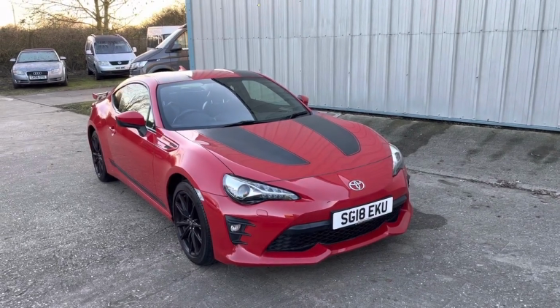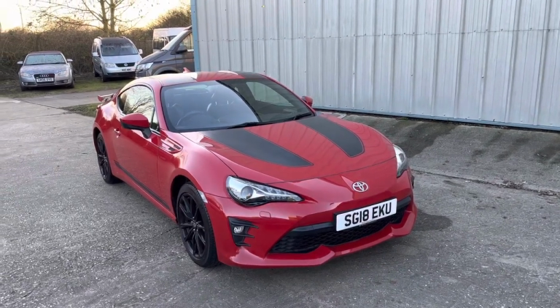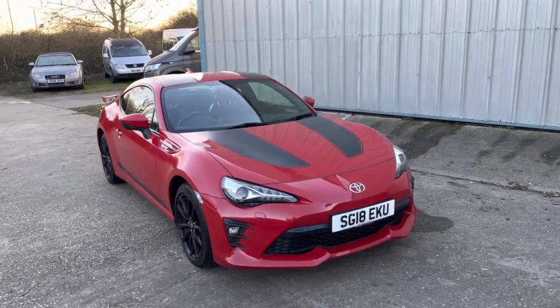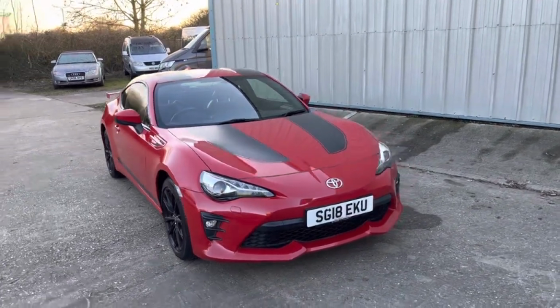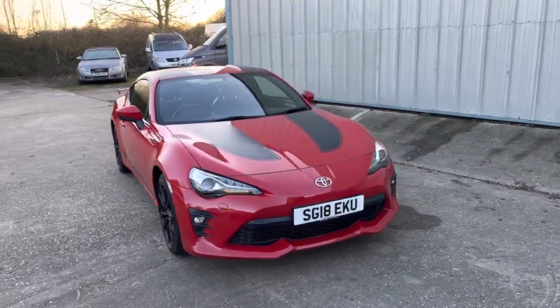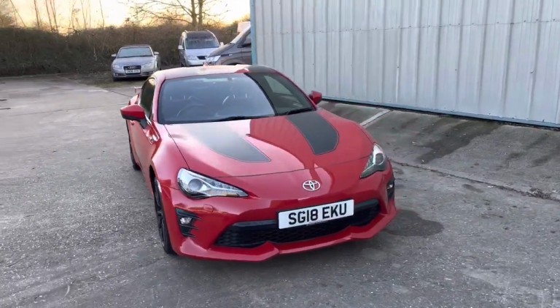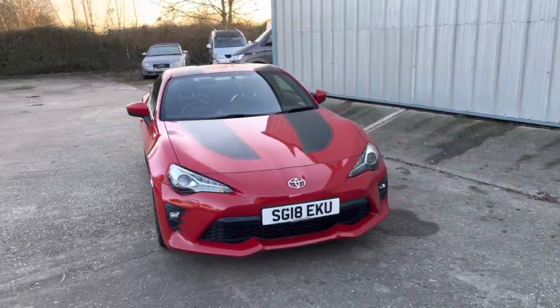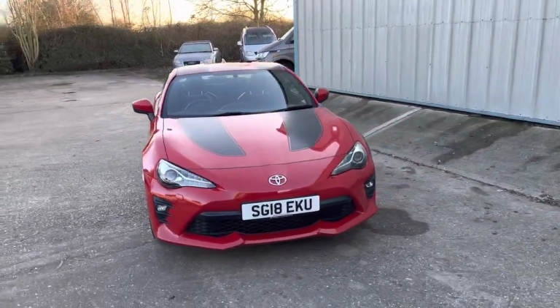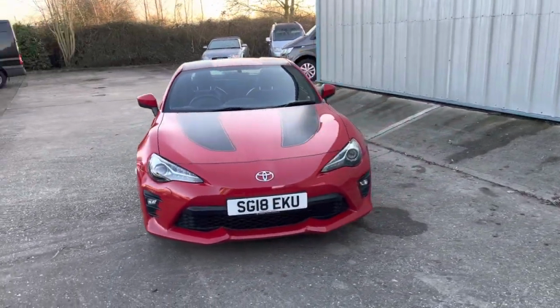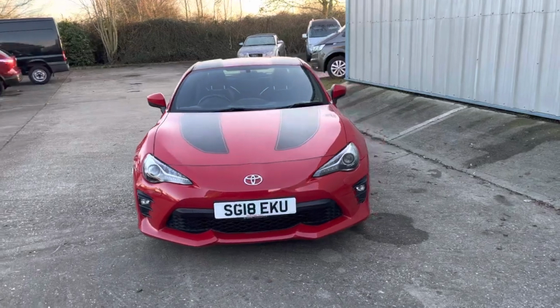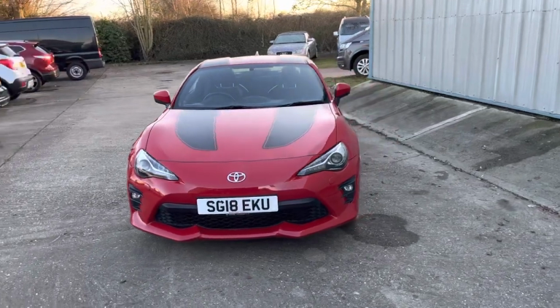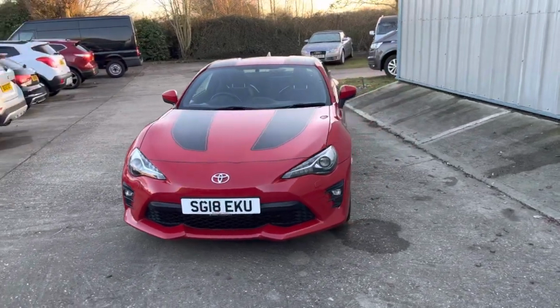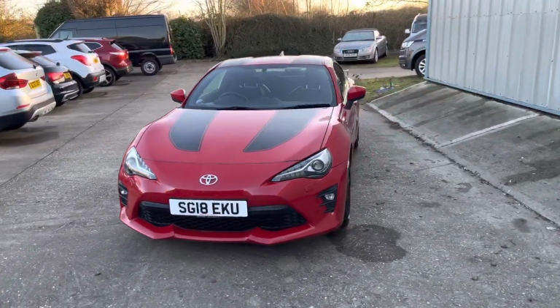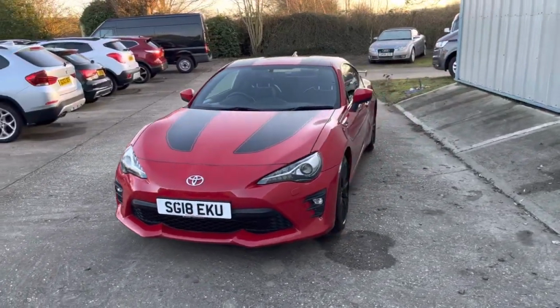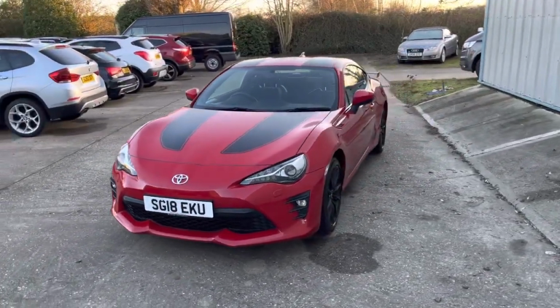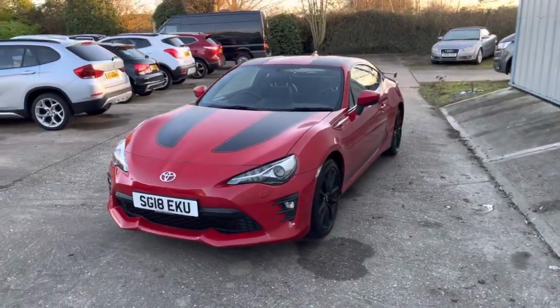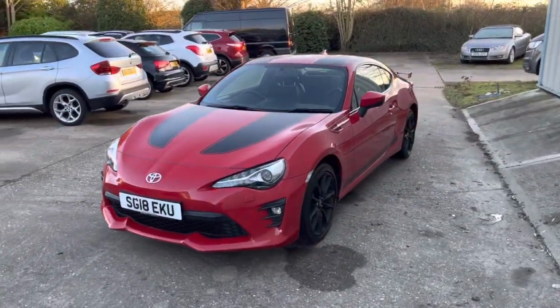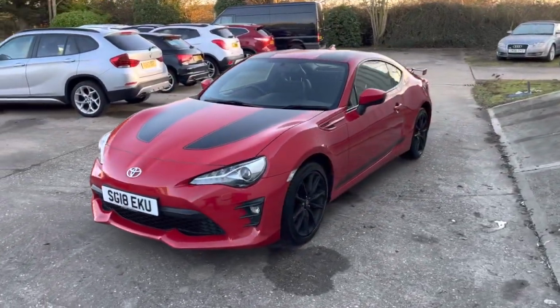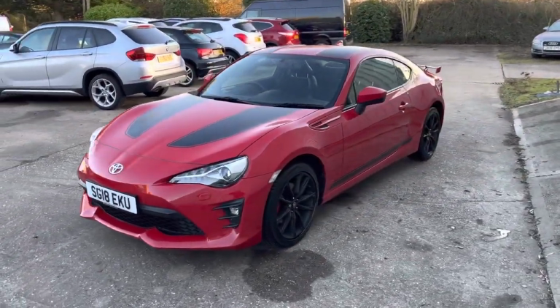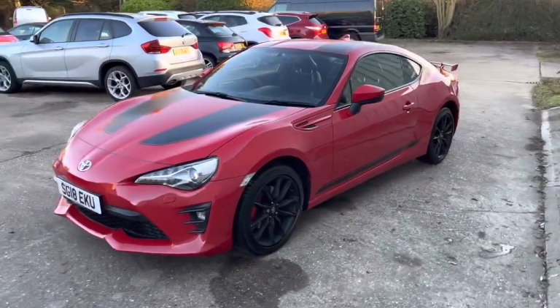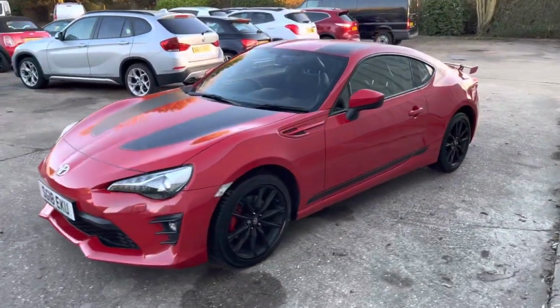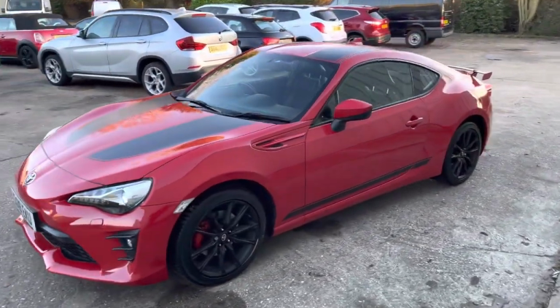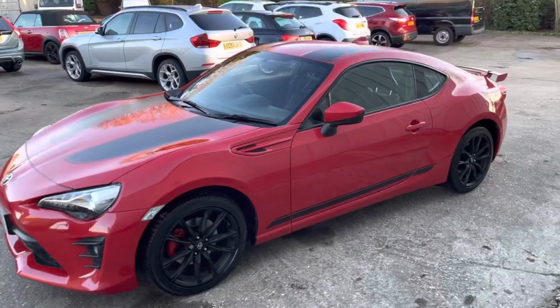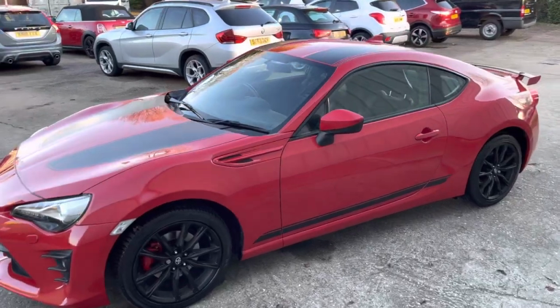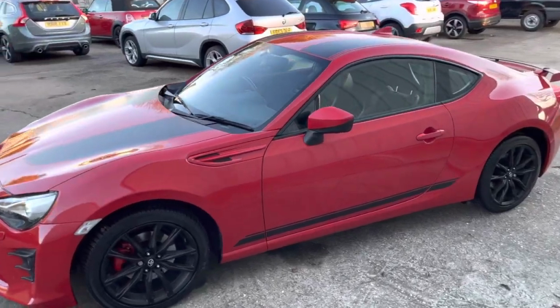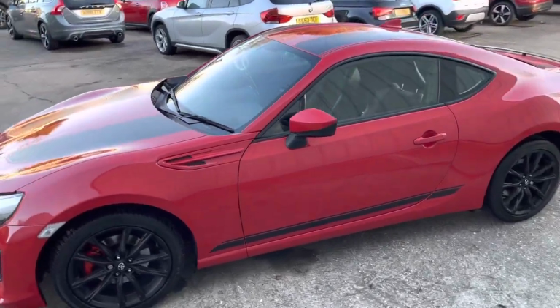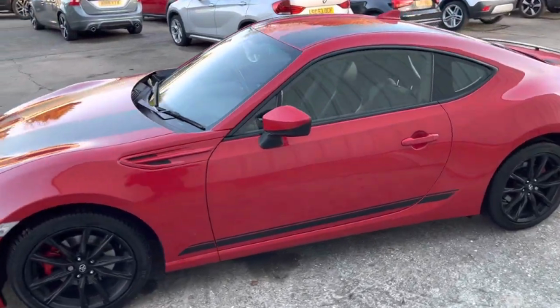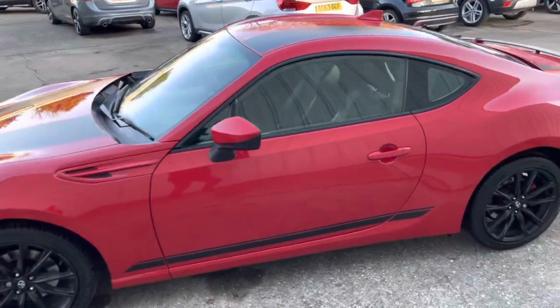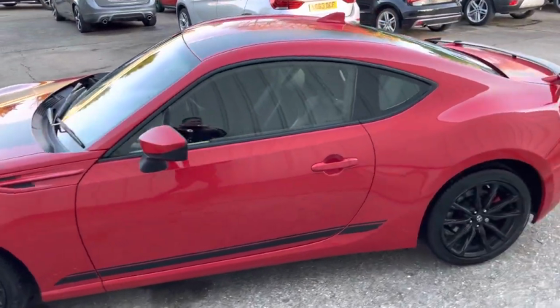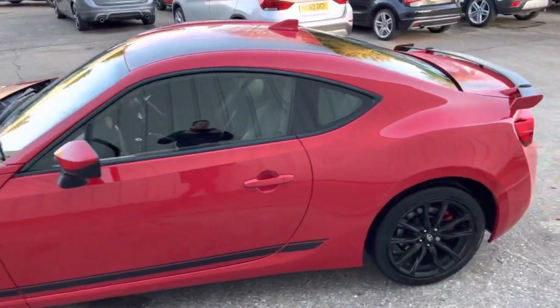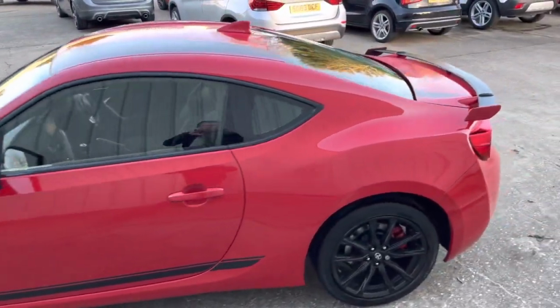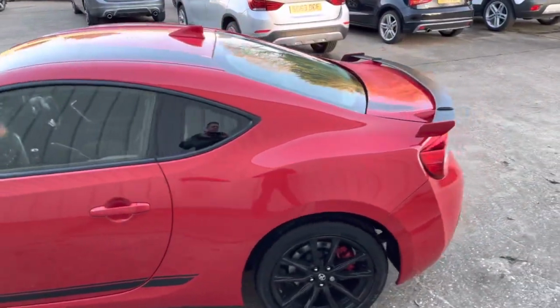Here we have this stunning example, the Toyota GT86 in Pro D4S finished in red. It's got the black wheels and the black stripe detailing — really is a stunning looking car.